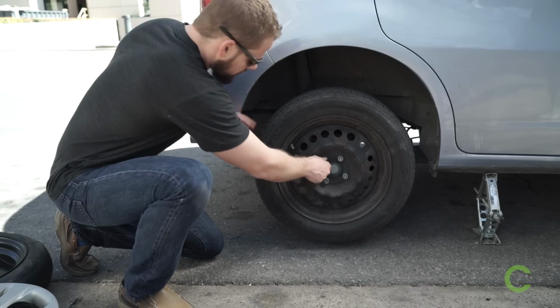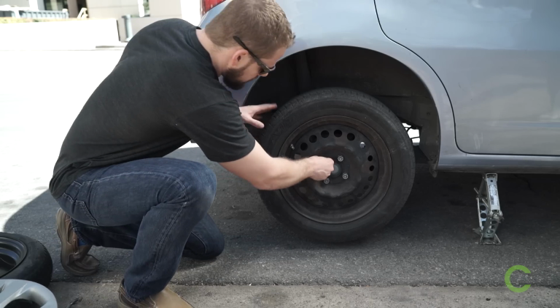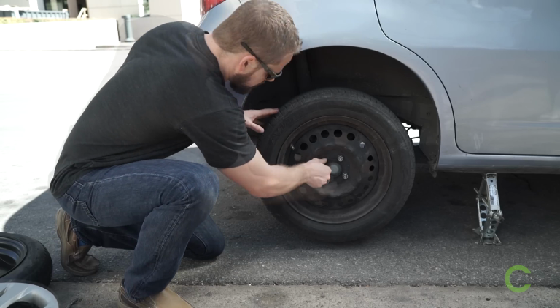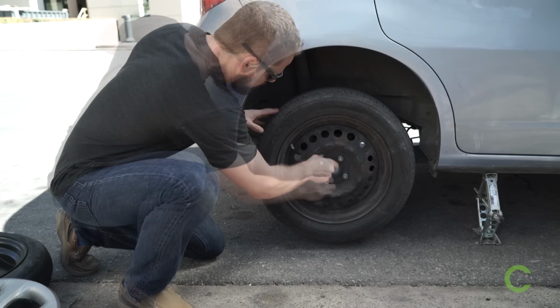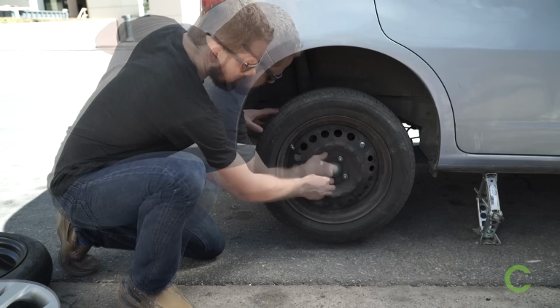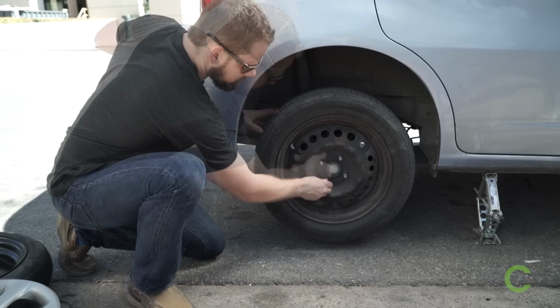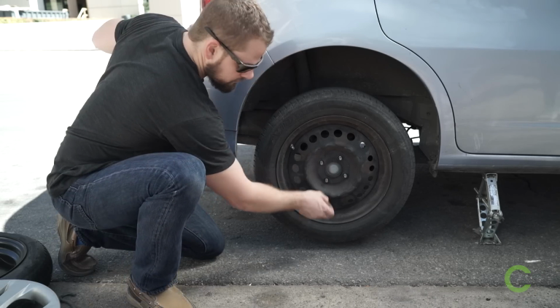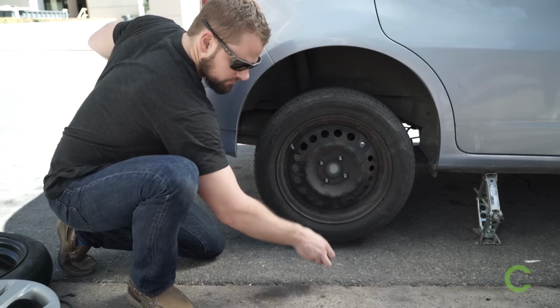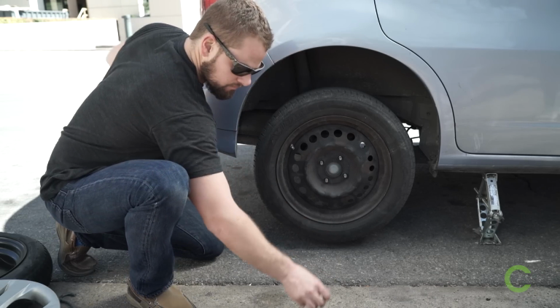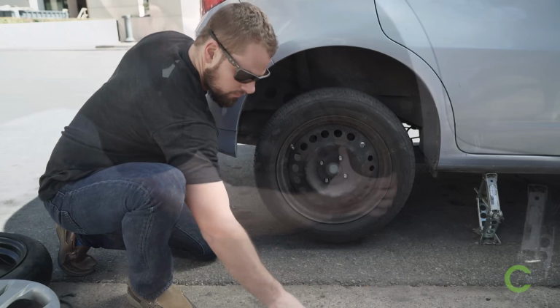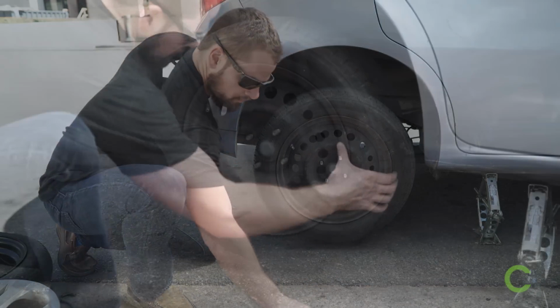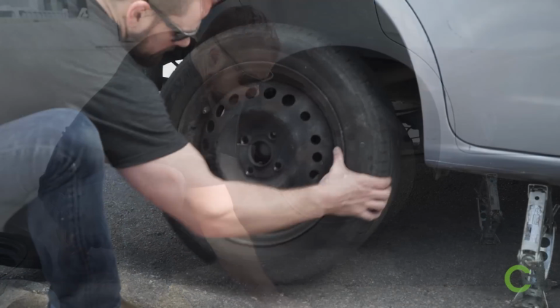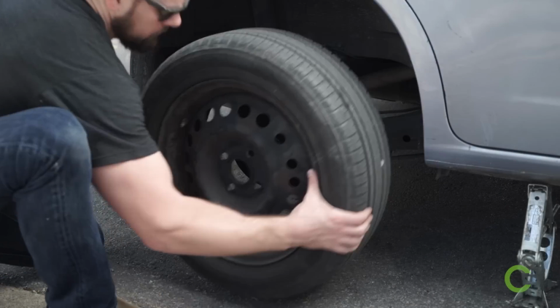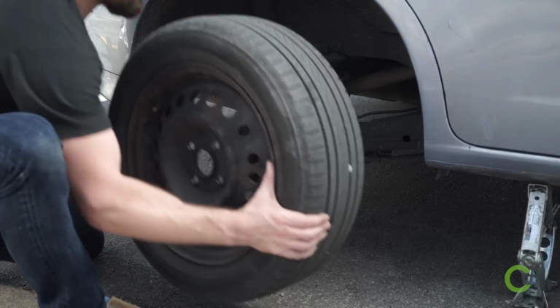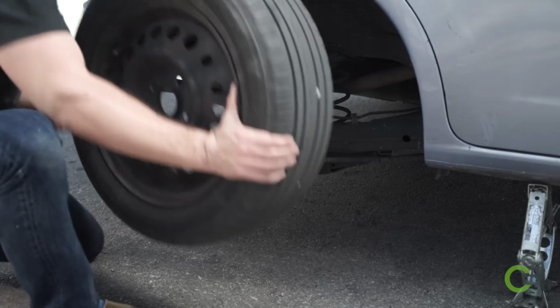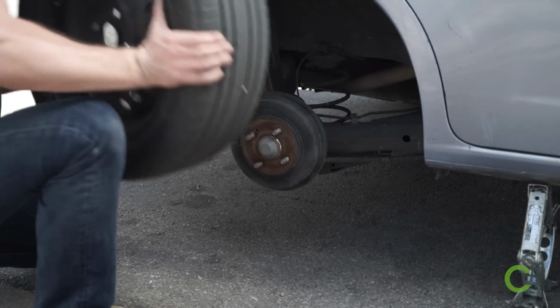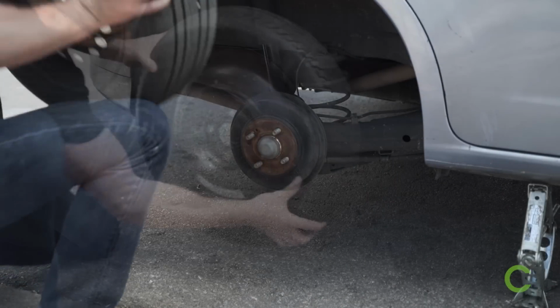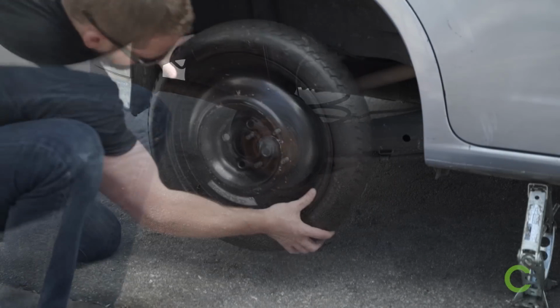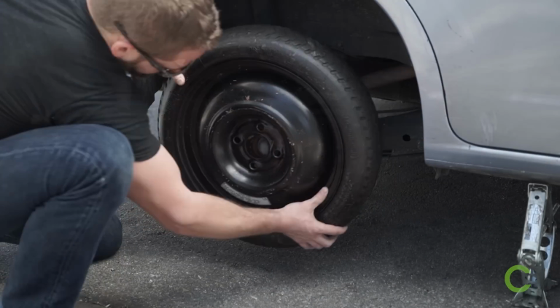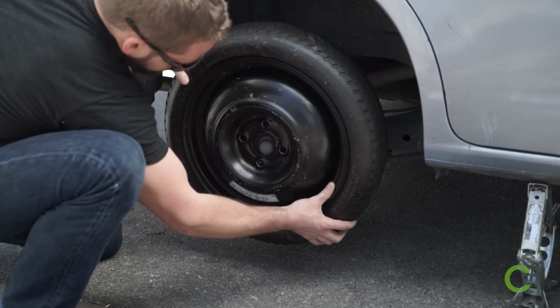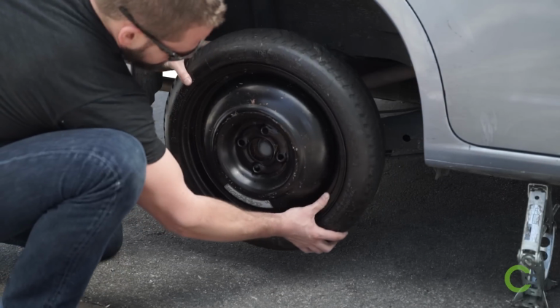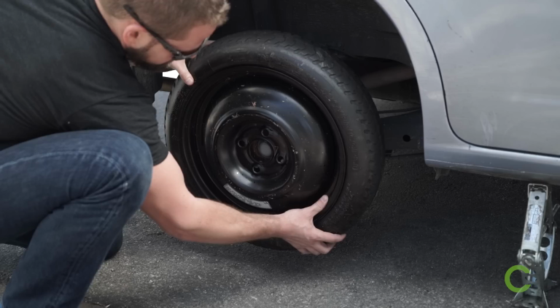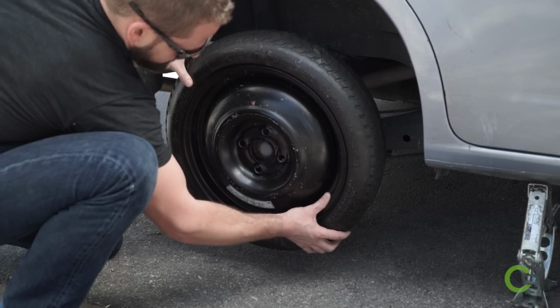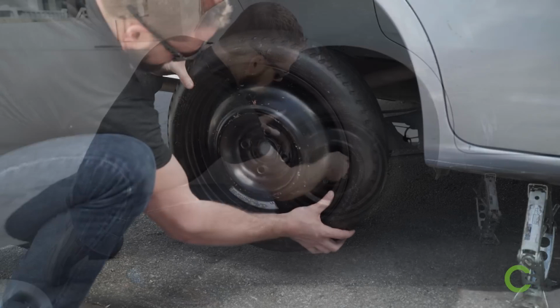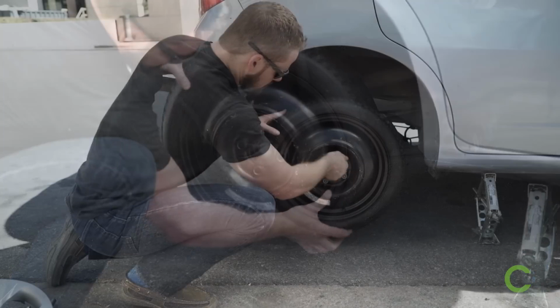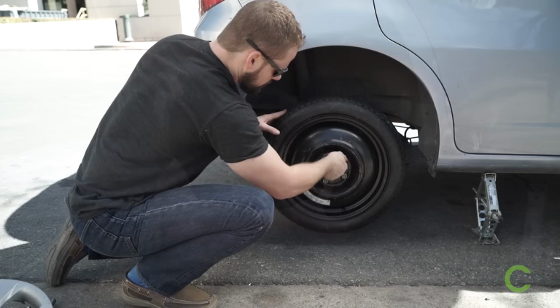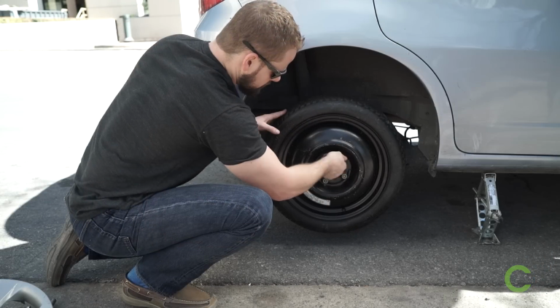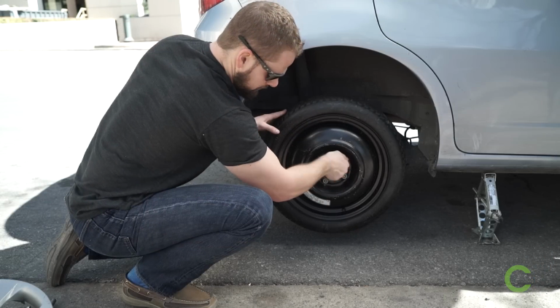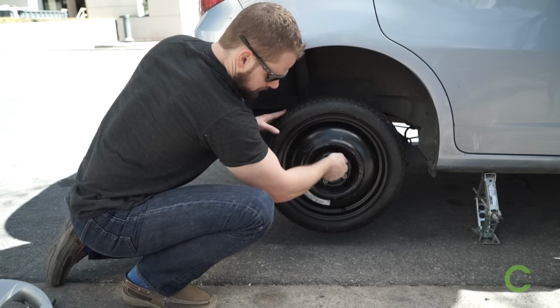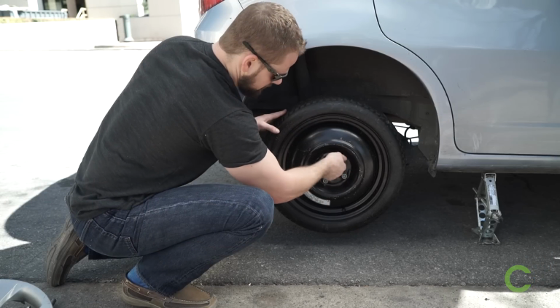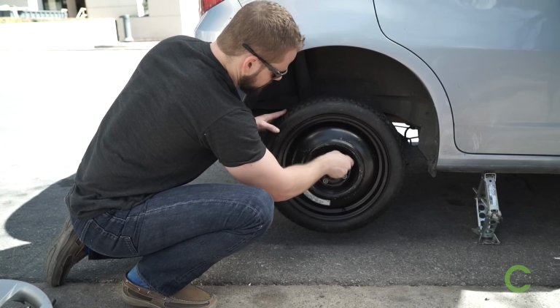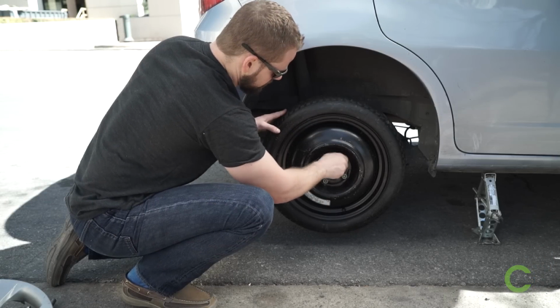Take off the lug nuts completely and replace the flat tire with your spare. Hand tighten your lug nuts and lower it down to the ground.